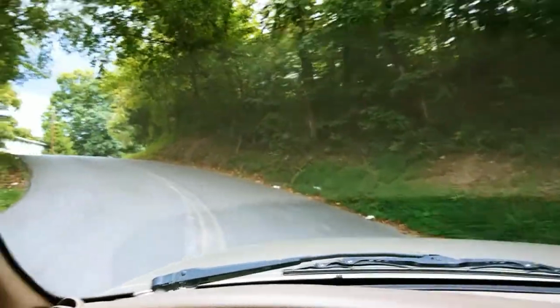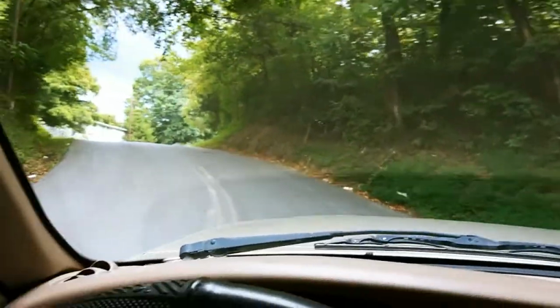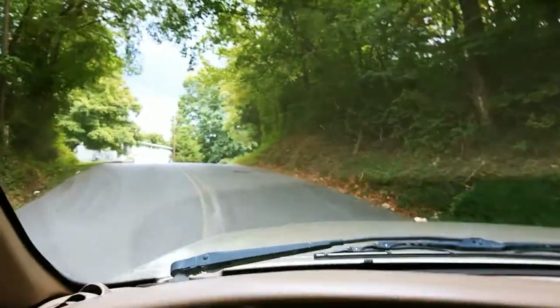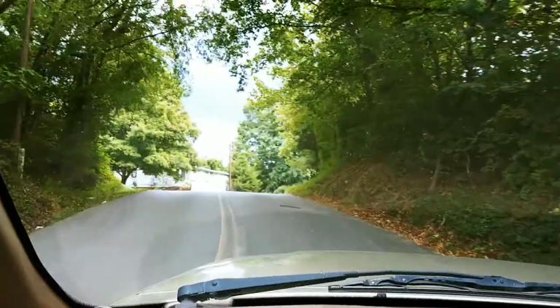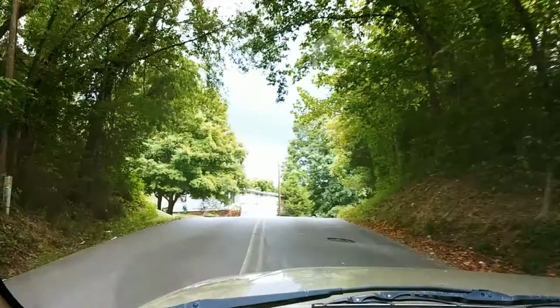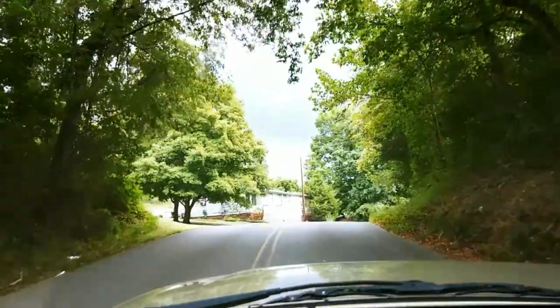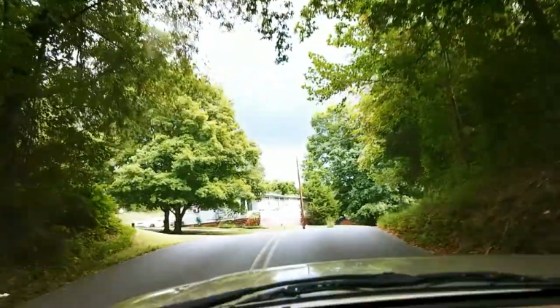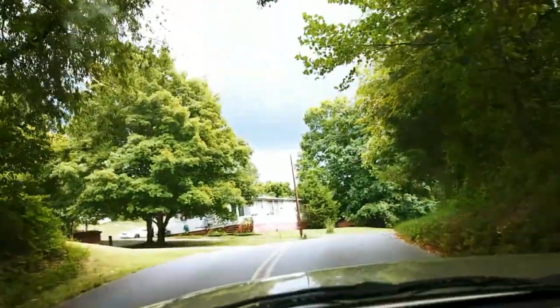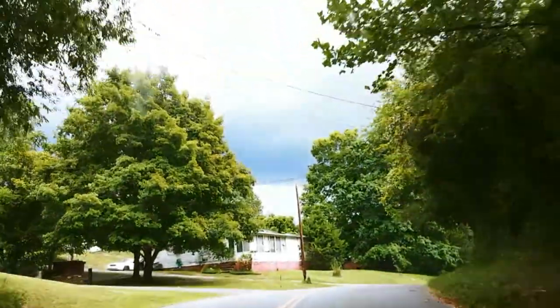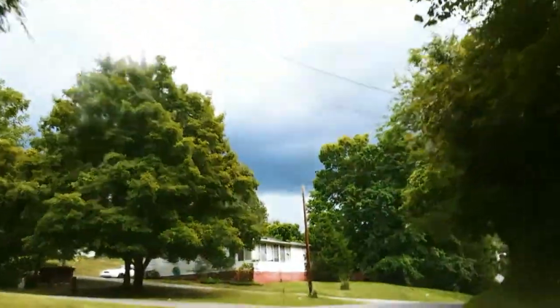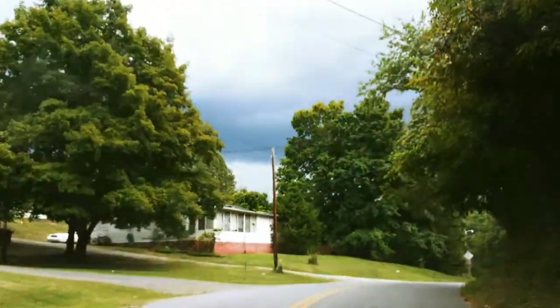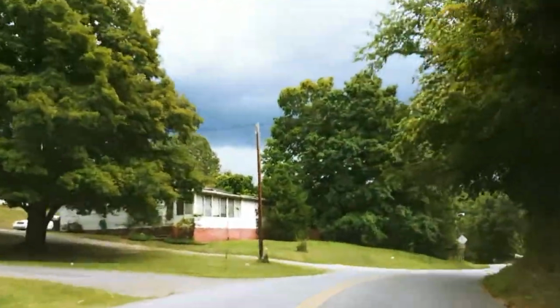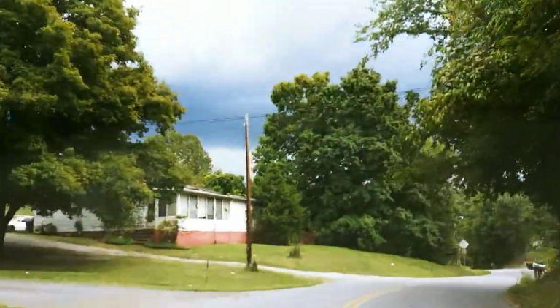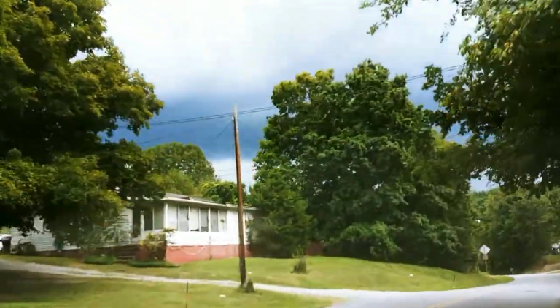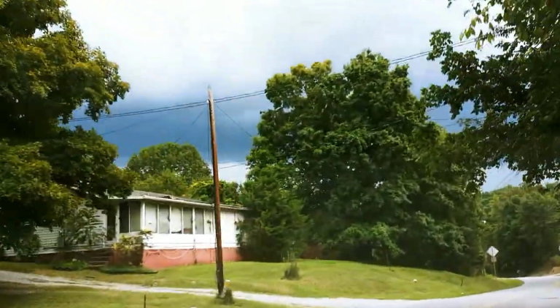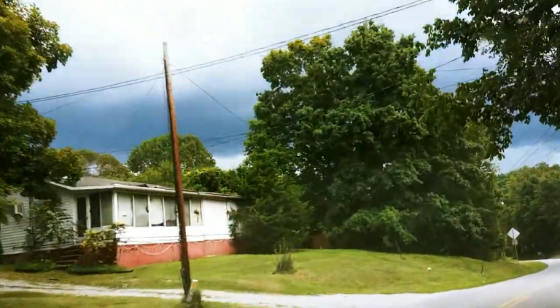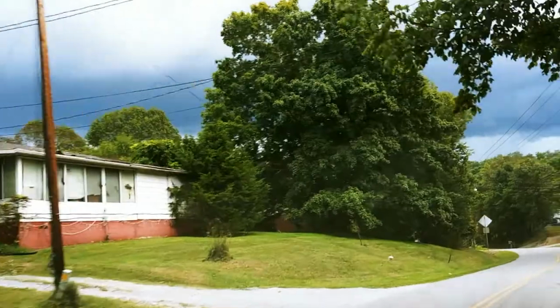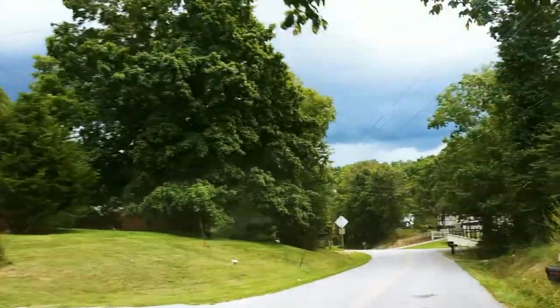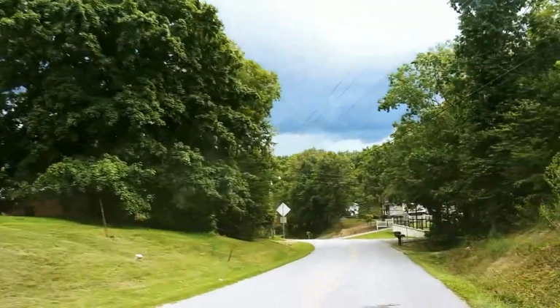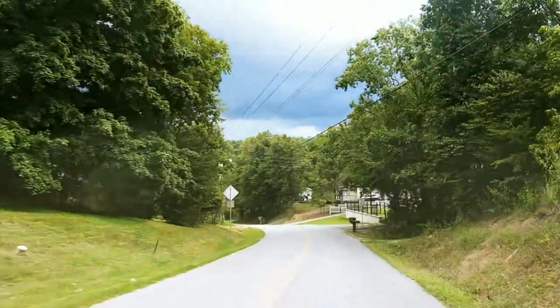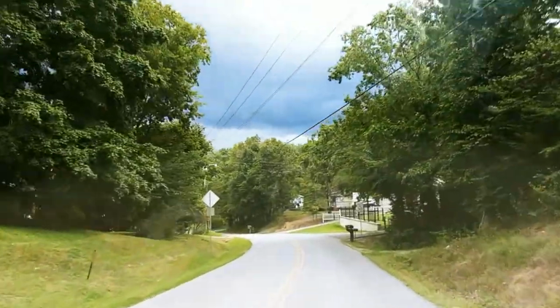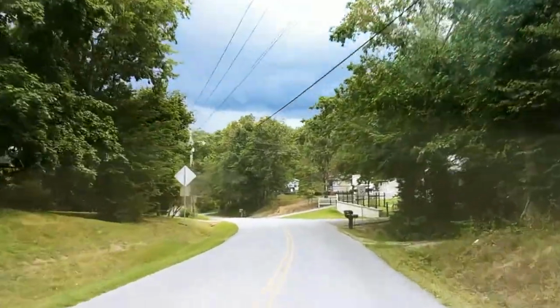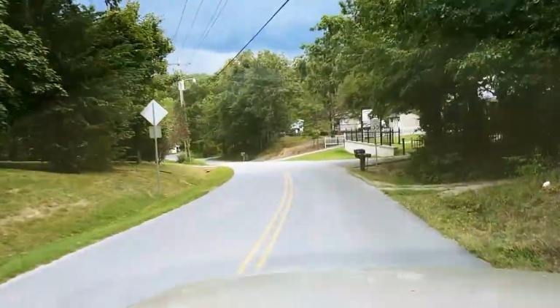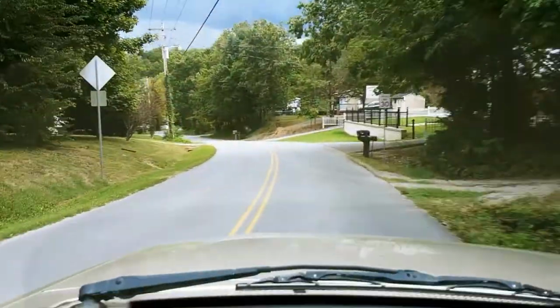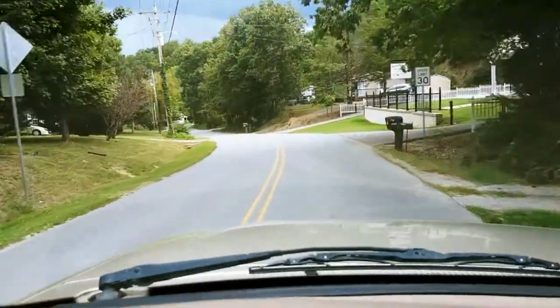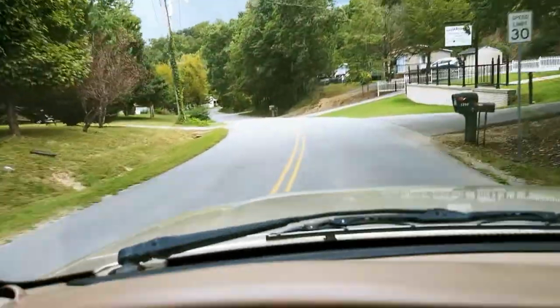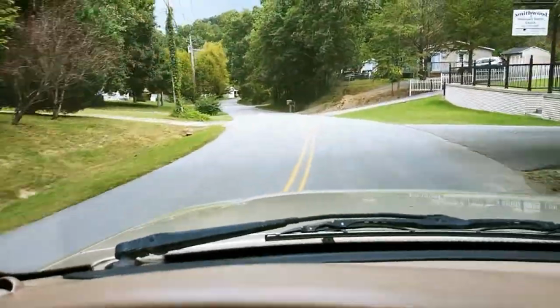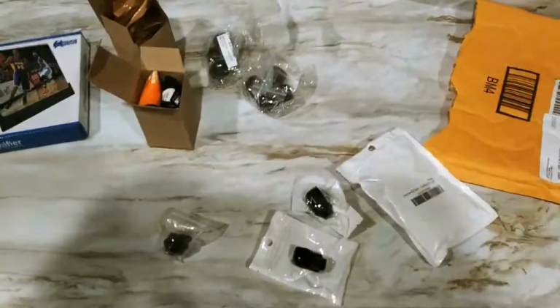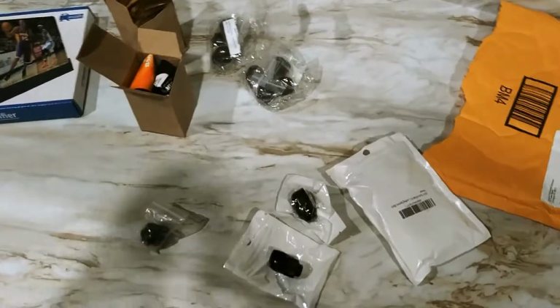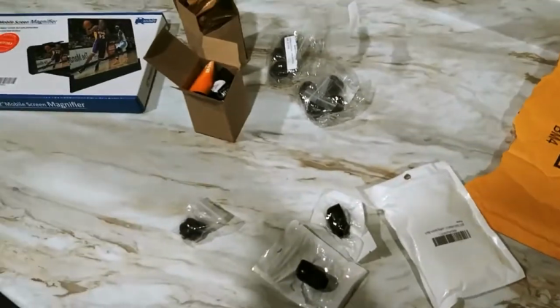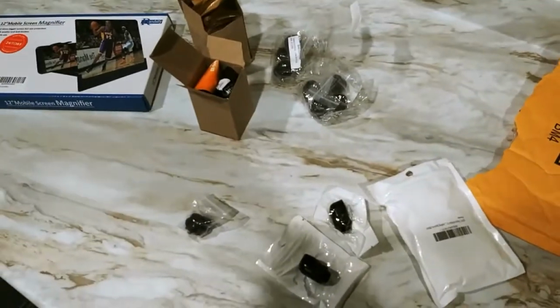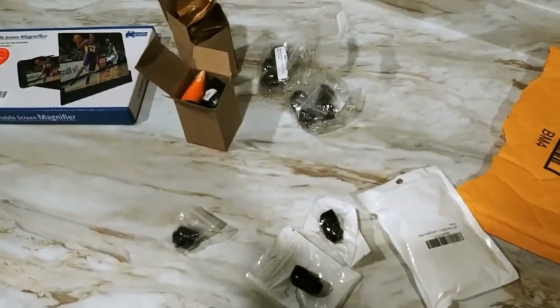Man, look at the weather. Can you all see that black cloud? It's pretty dark, looks like it's going to pour.